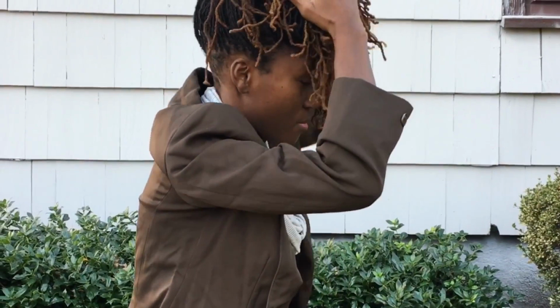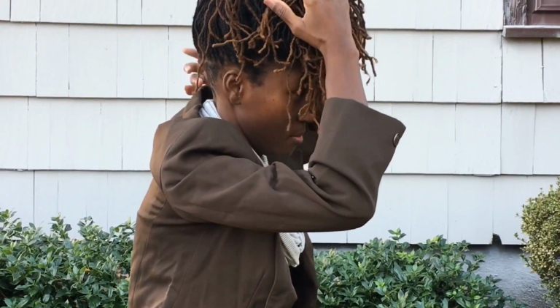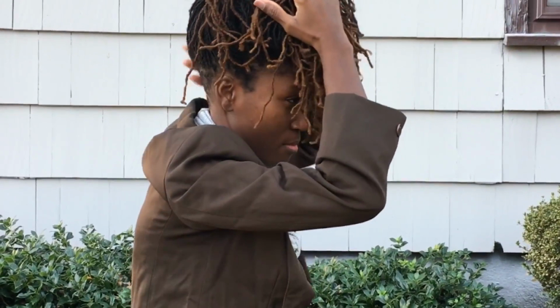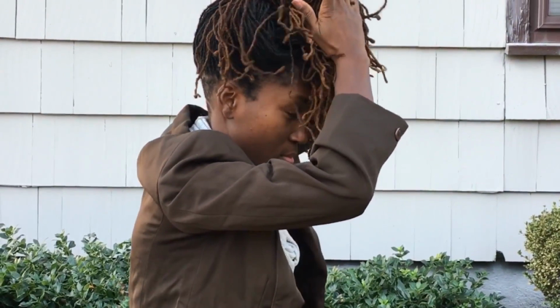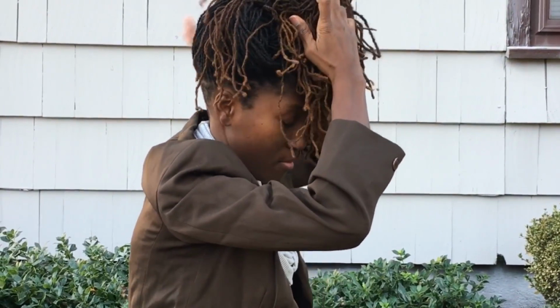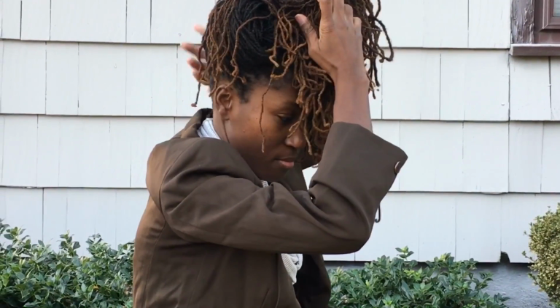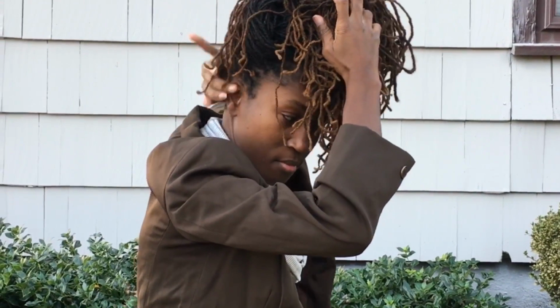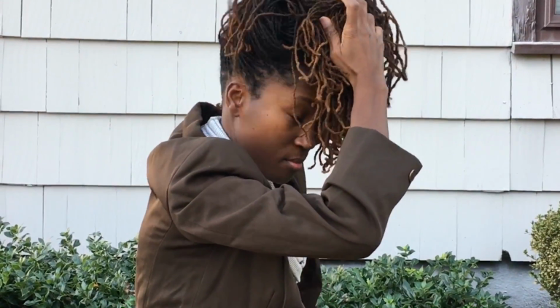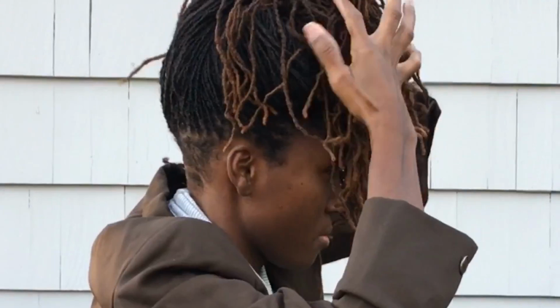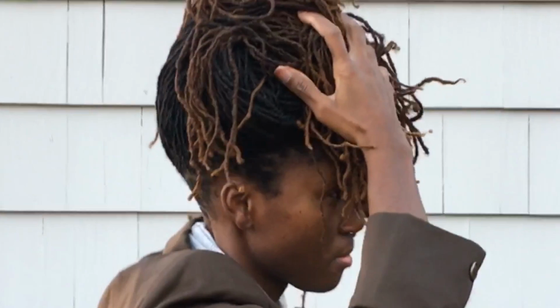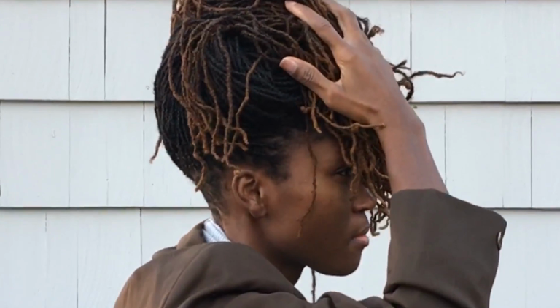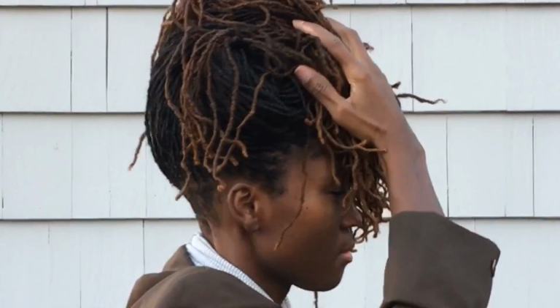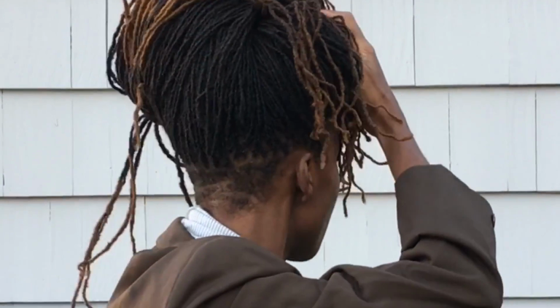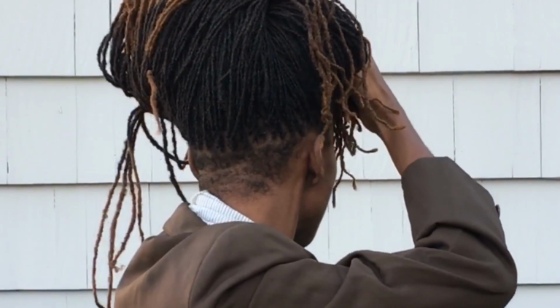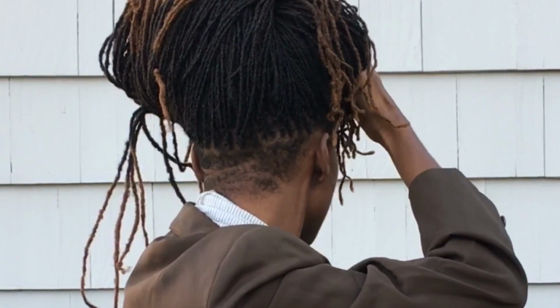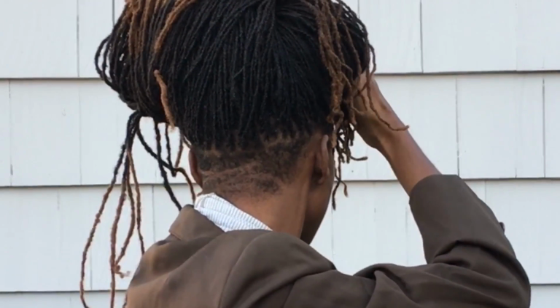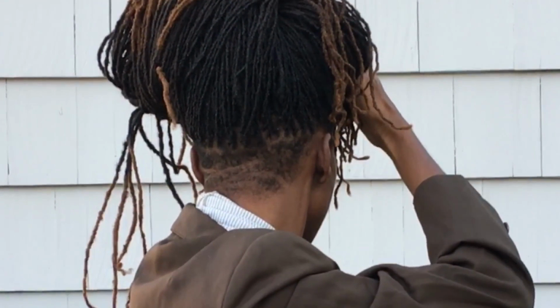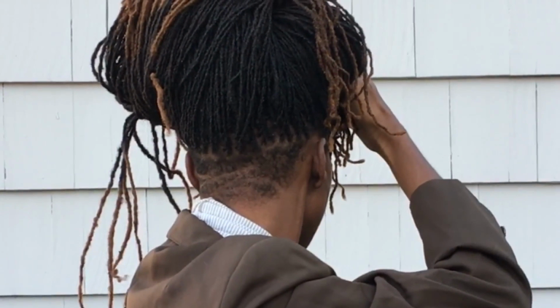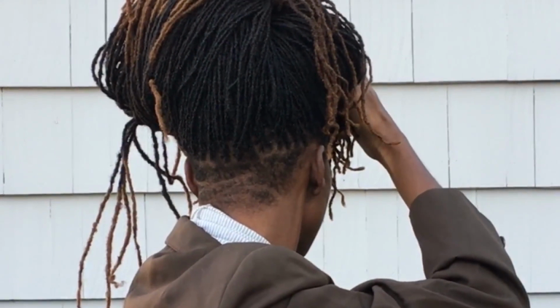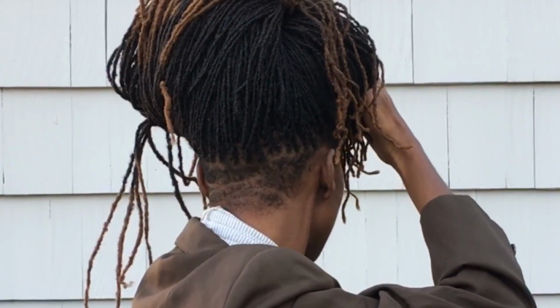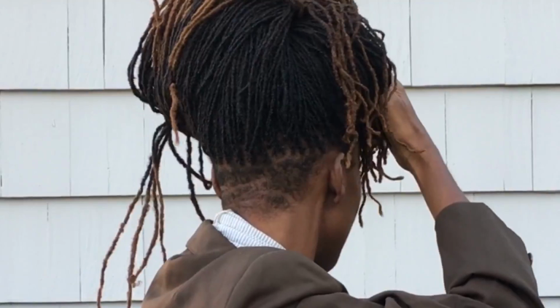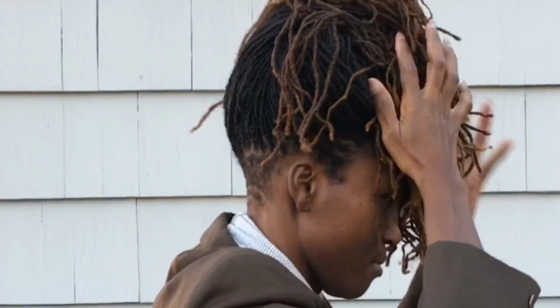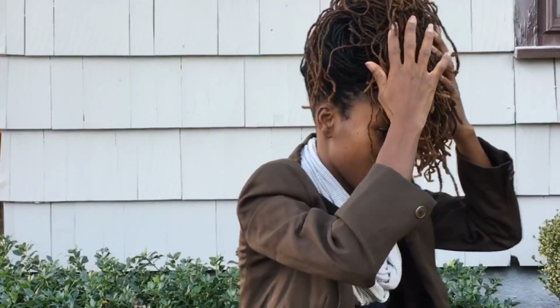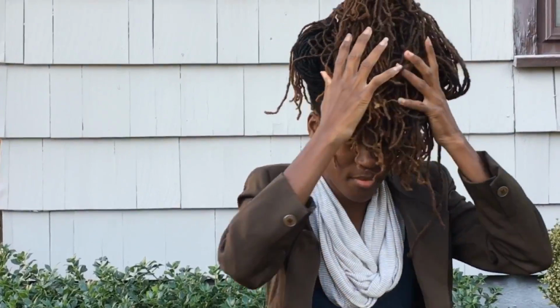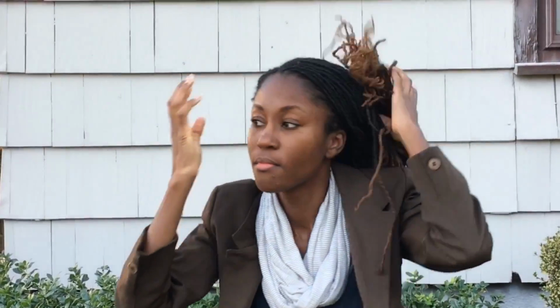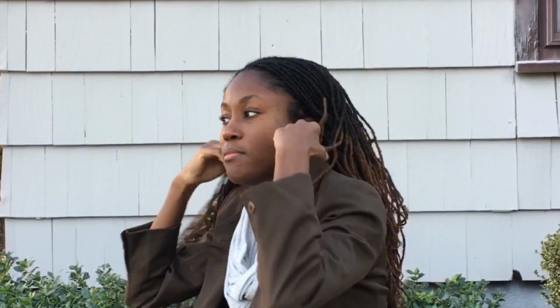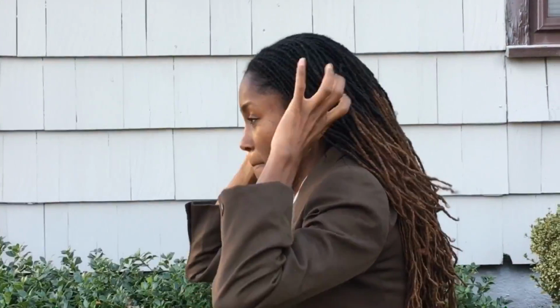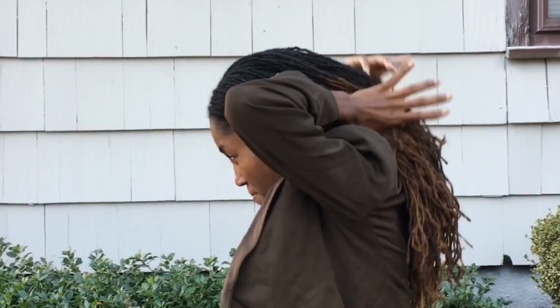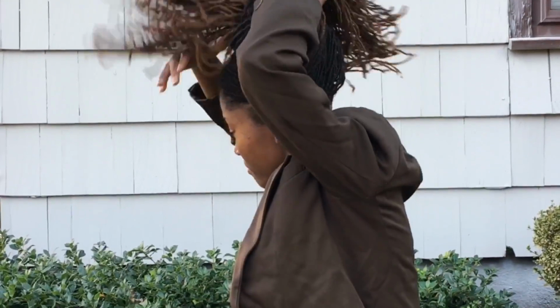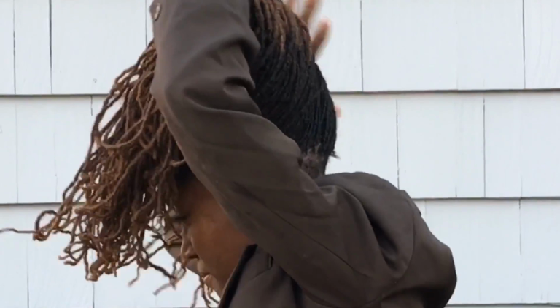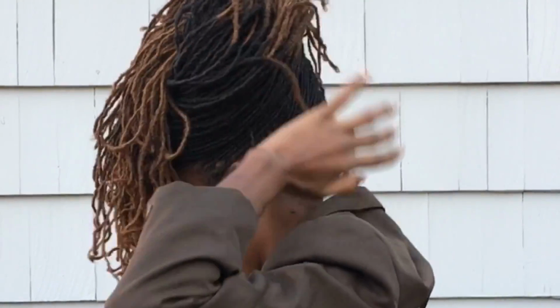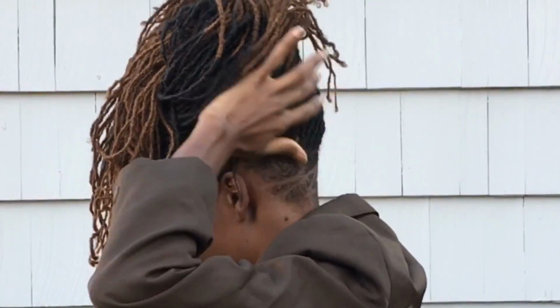Here I go again showing you guys my undercut from the side, and here goes the other side.